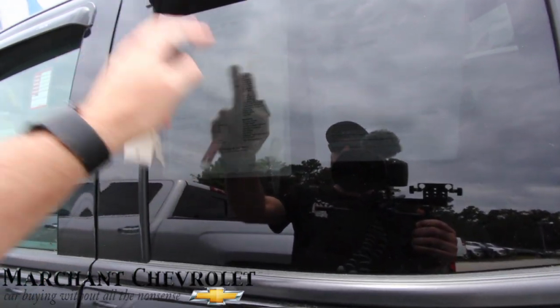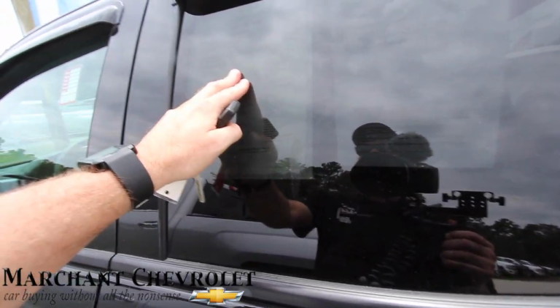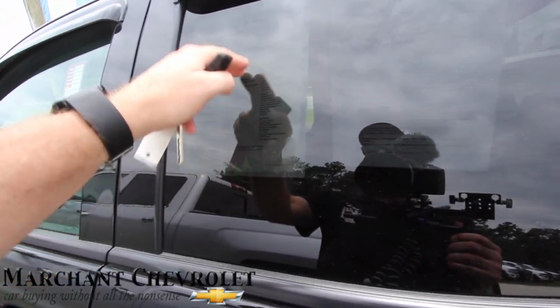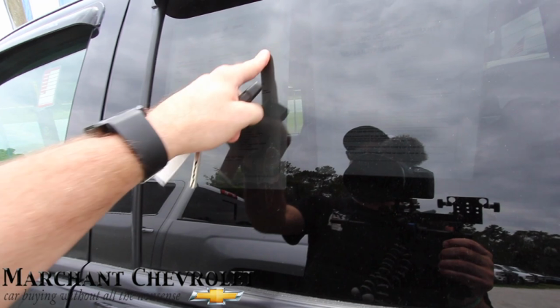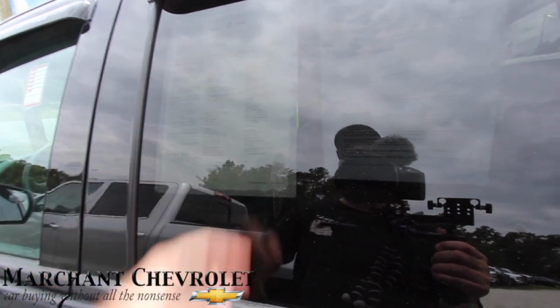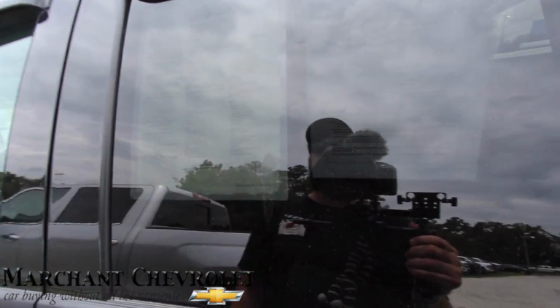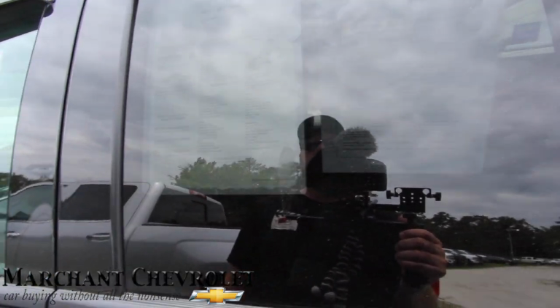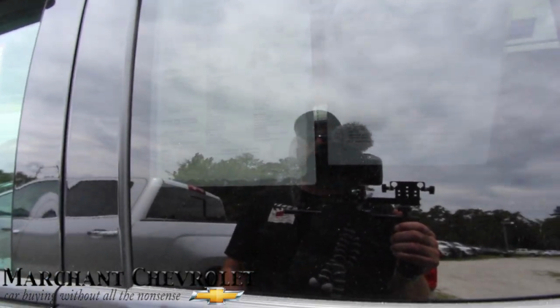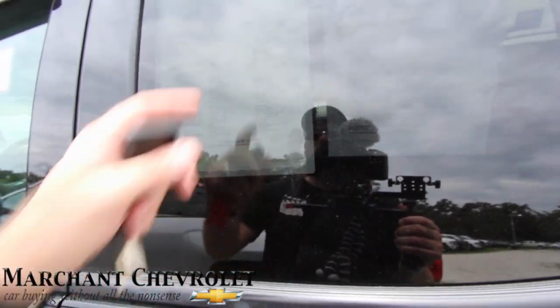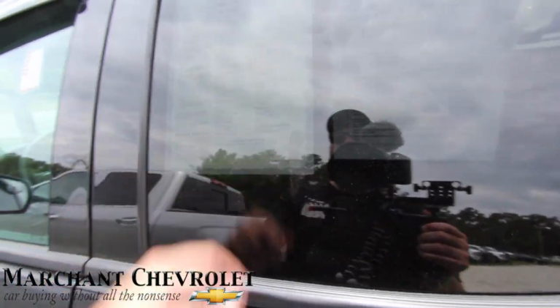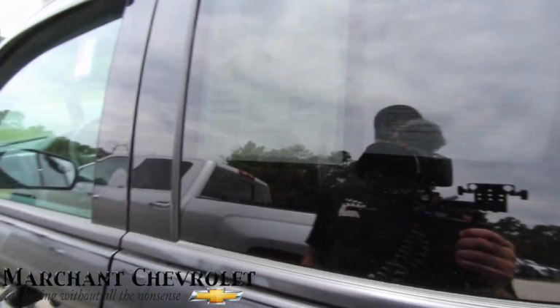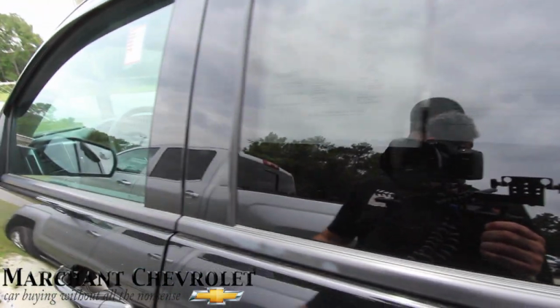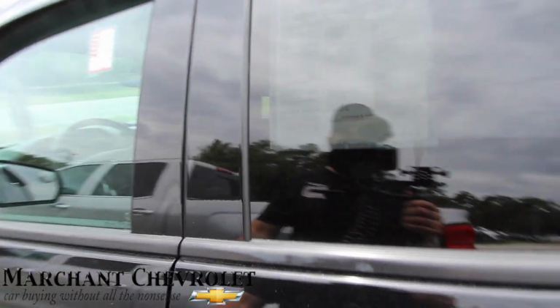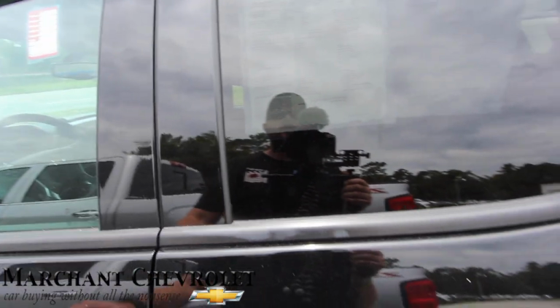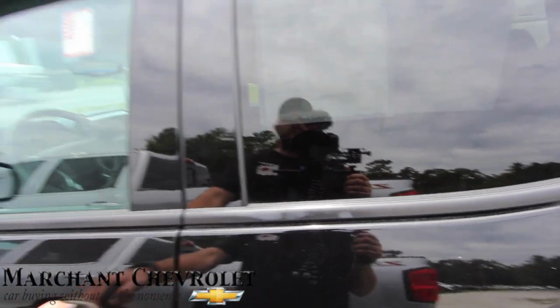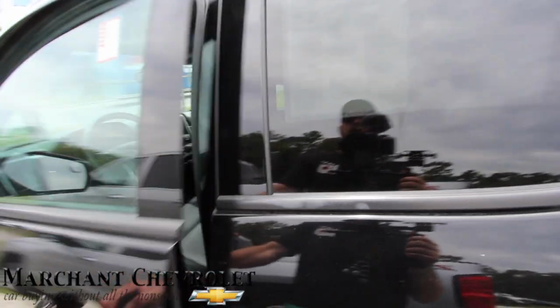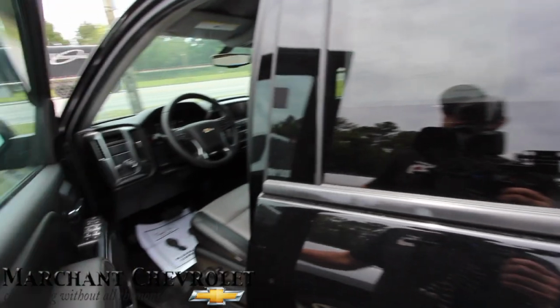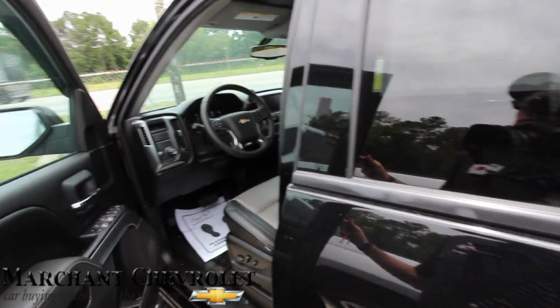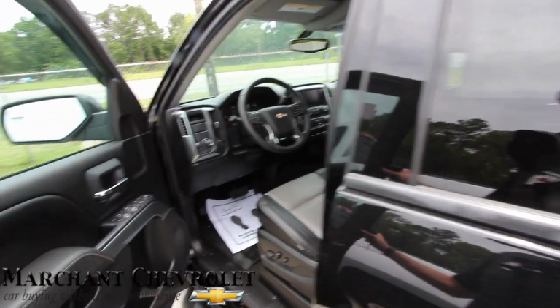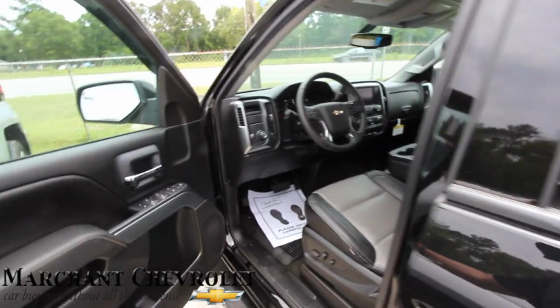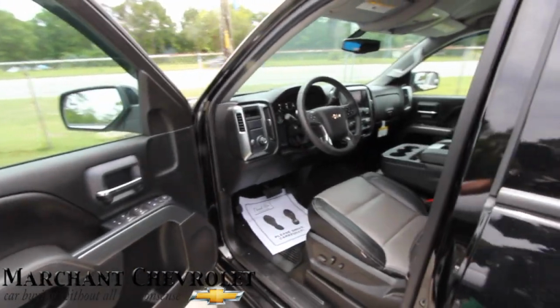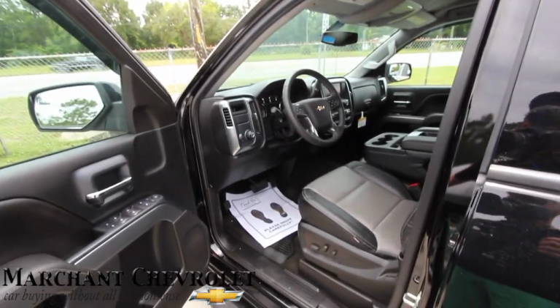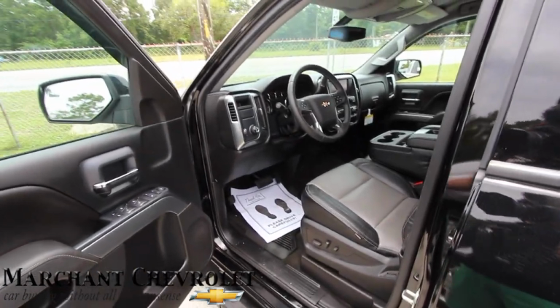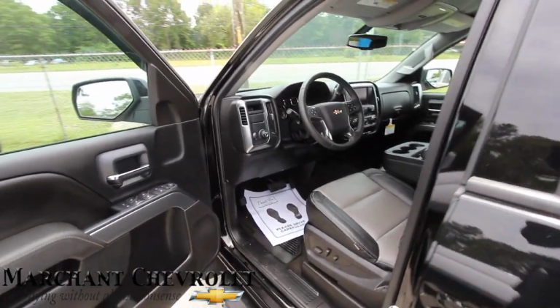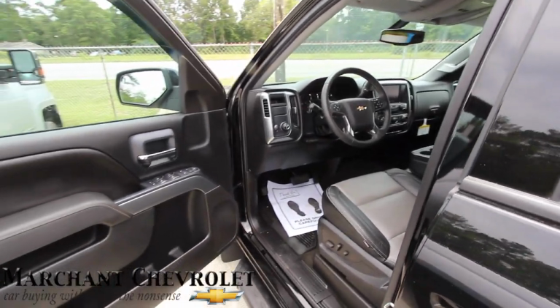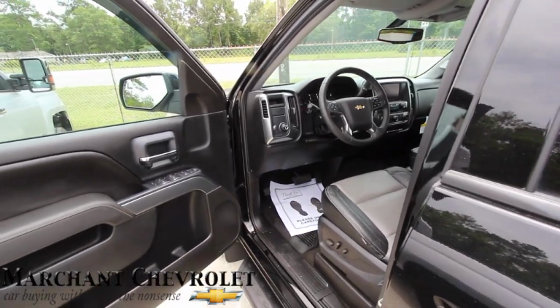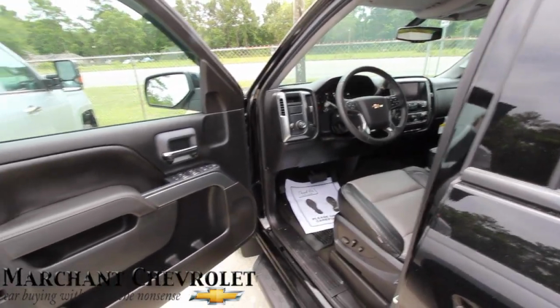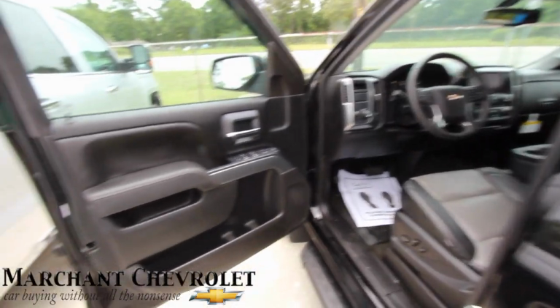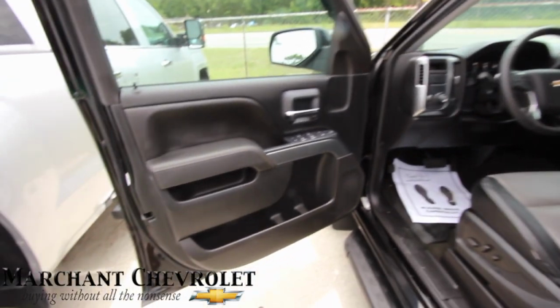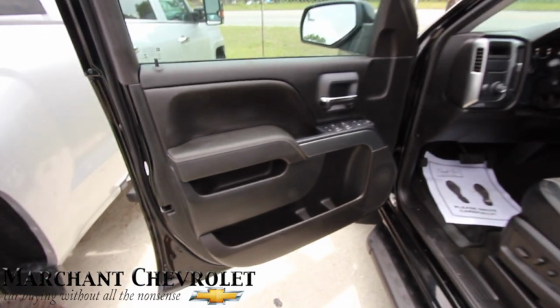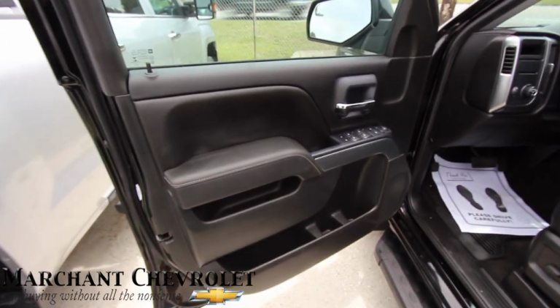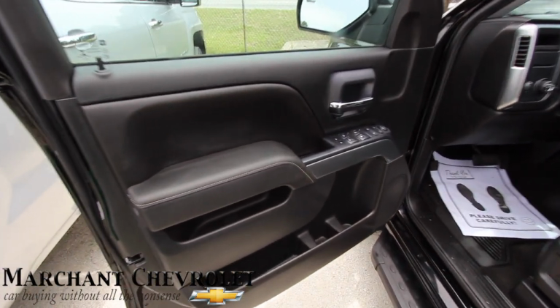It's a CPO vehicle. The price is thirty-one thousand, two fifty-nine. The mileage is nine thousand, one hundred seventy-seven — so very low mileage. Price for this certified pre-owned is again thirty-one thousand, two fifty-nine on this truck.